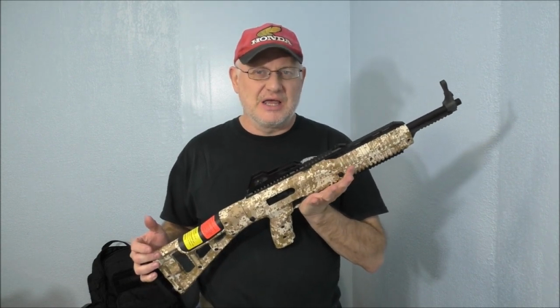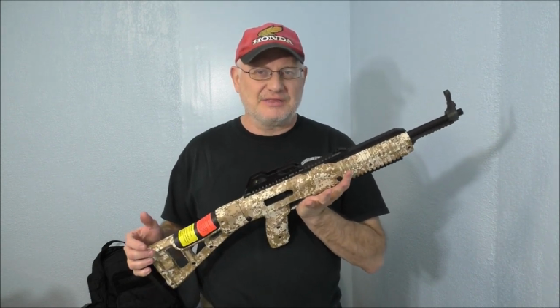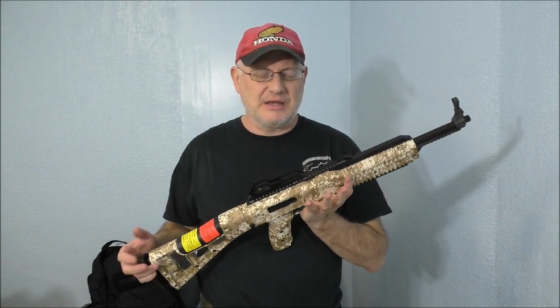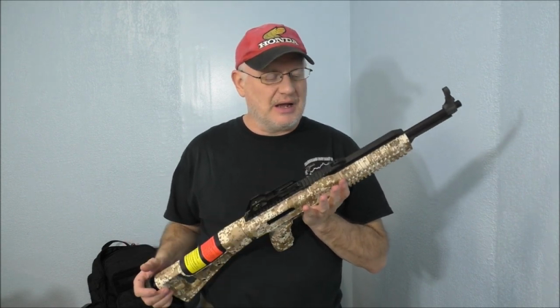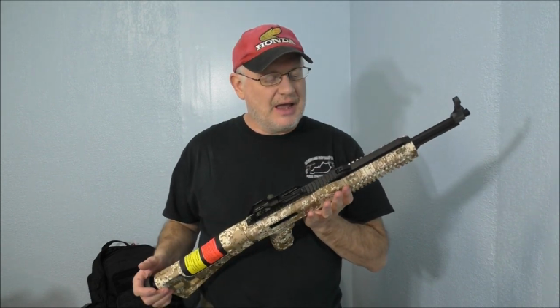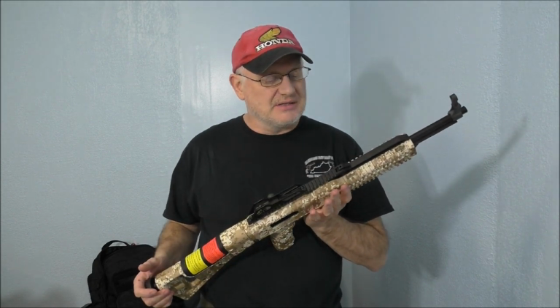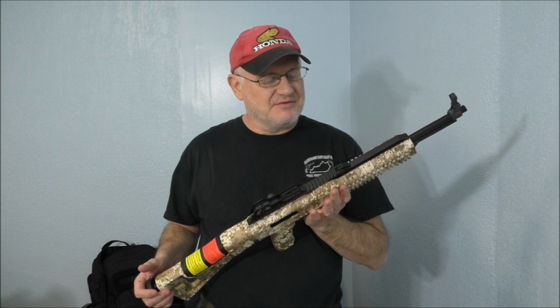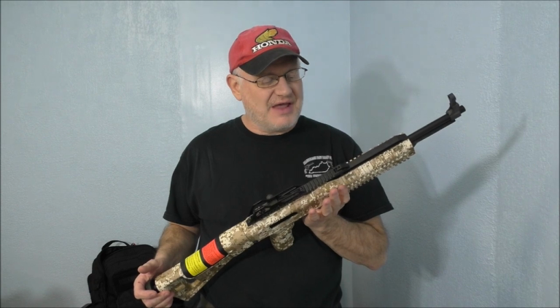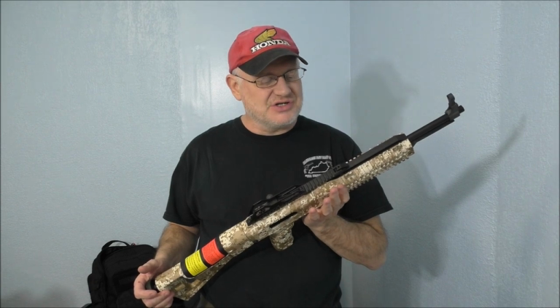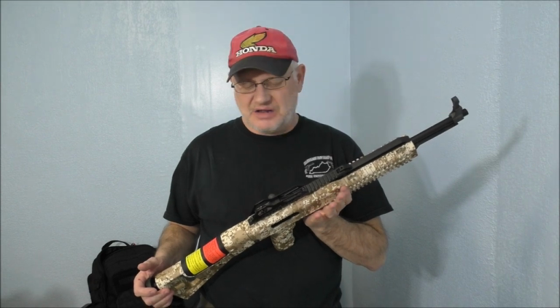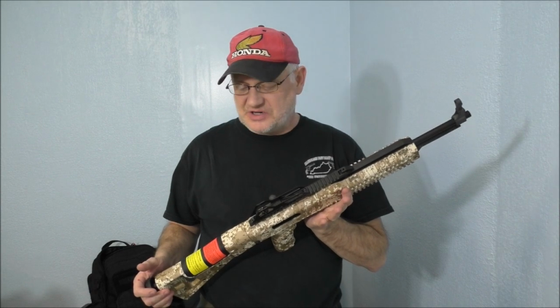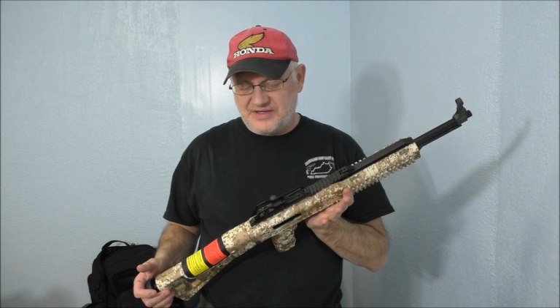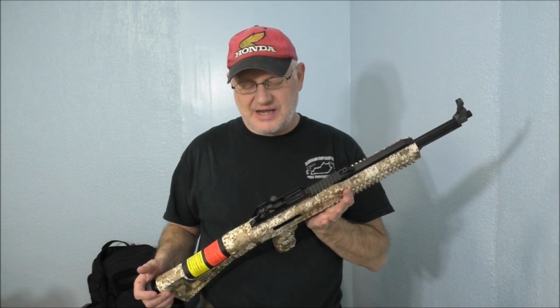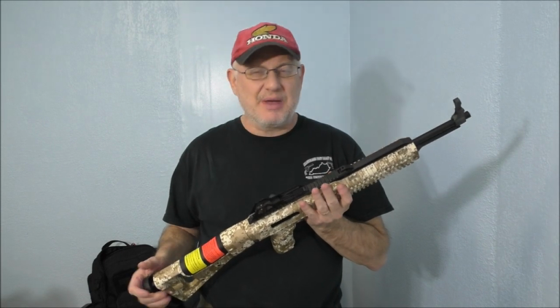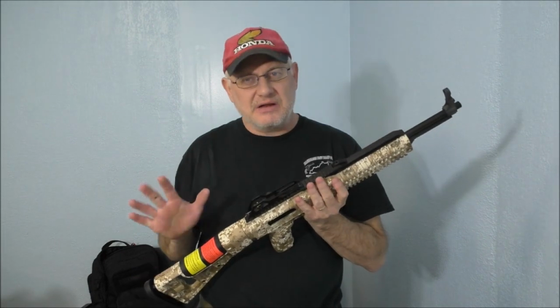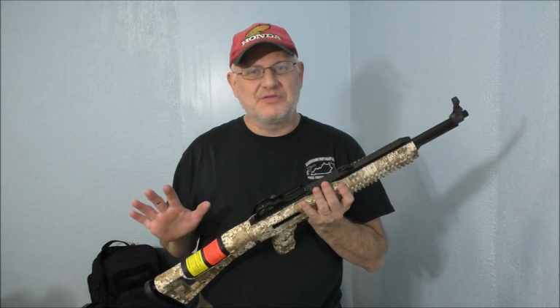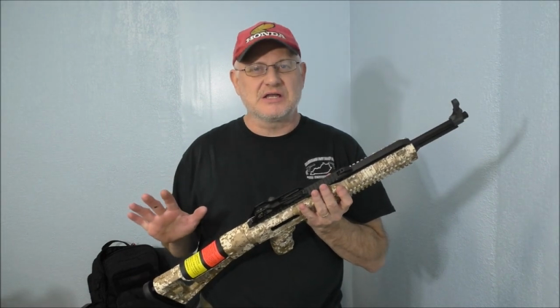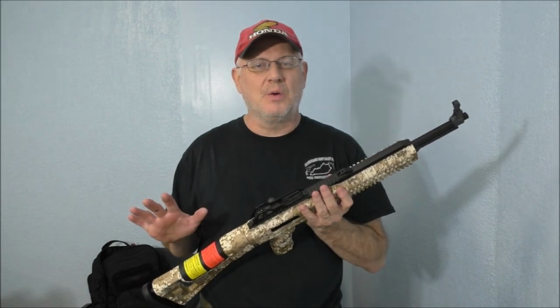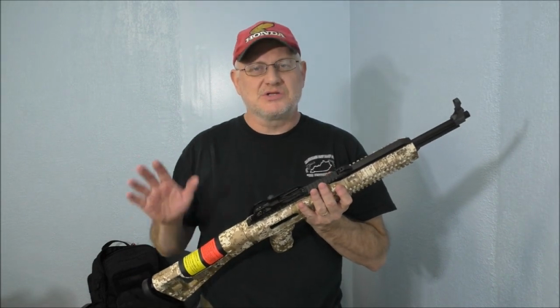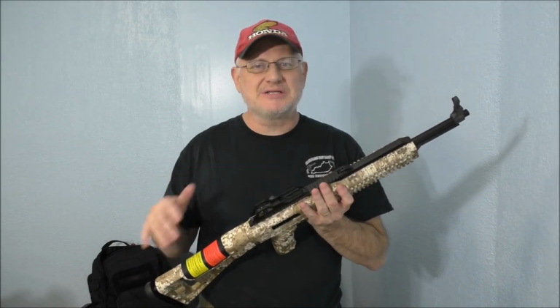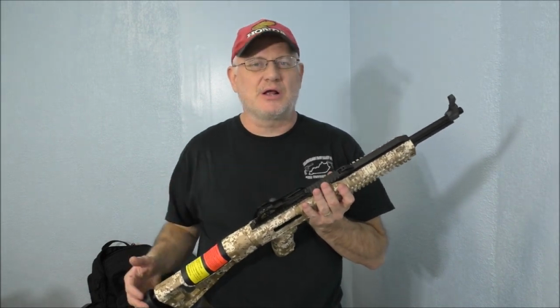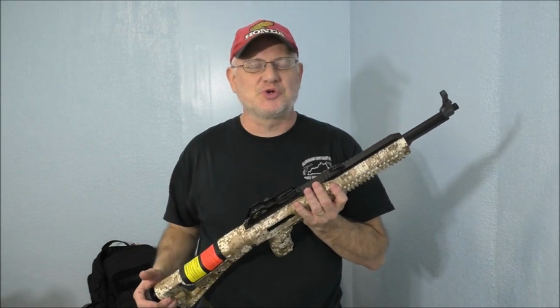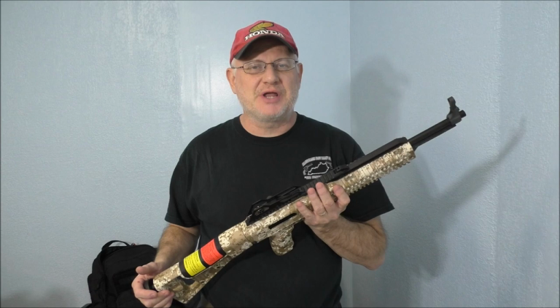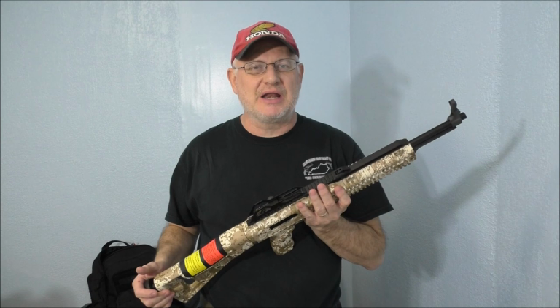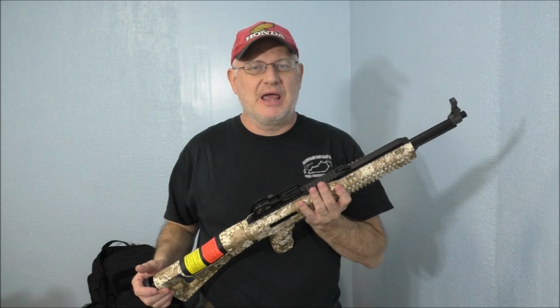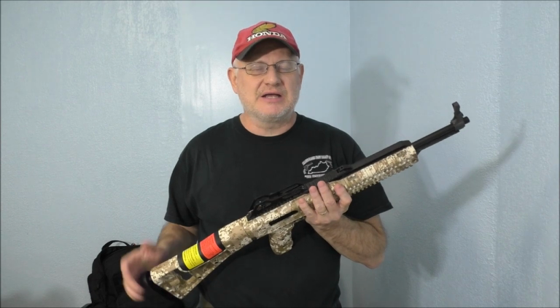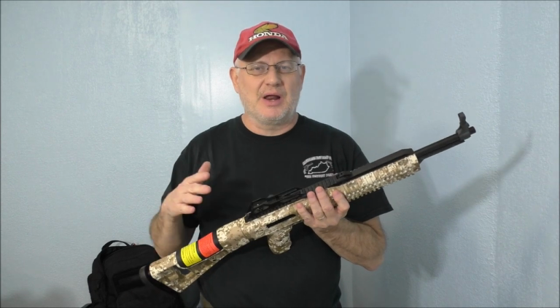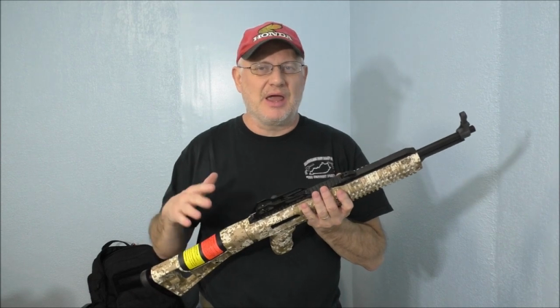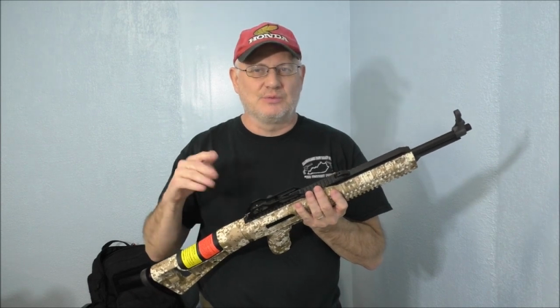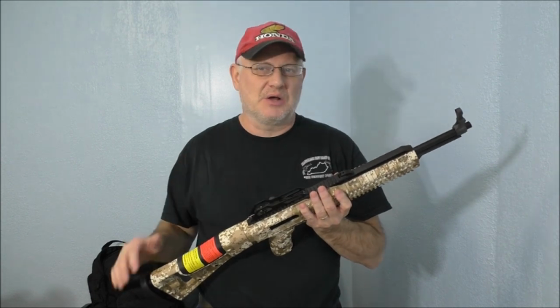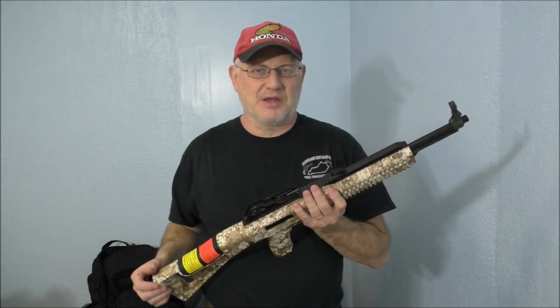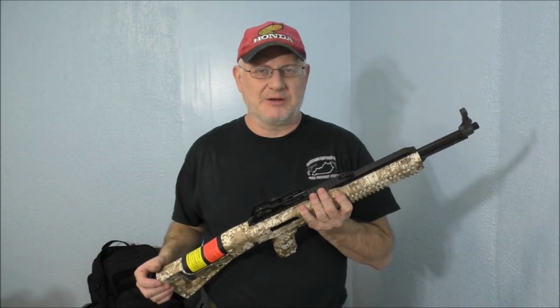I think it has a lot of advantages — there's a lot of things I like about it and a few things I don't. So let's take a closer look and tell you what I like and what I don't like about it.